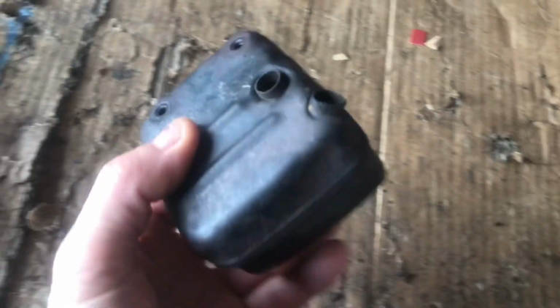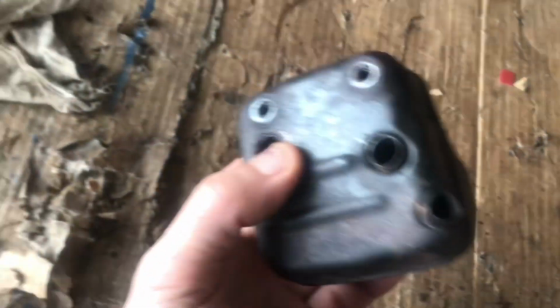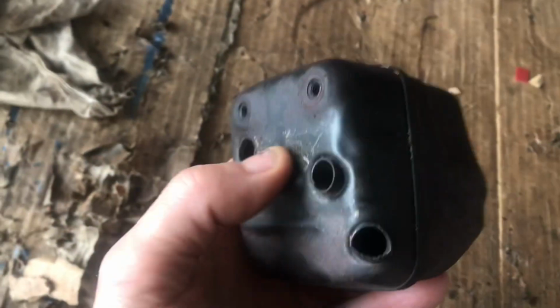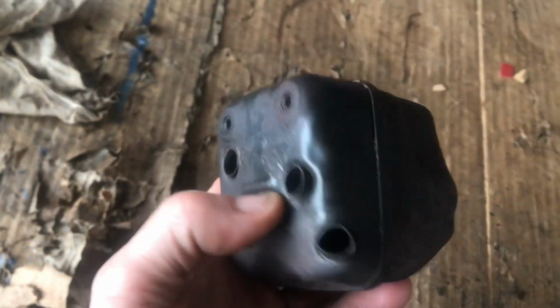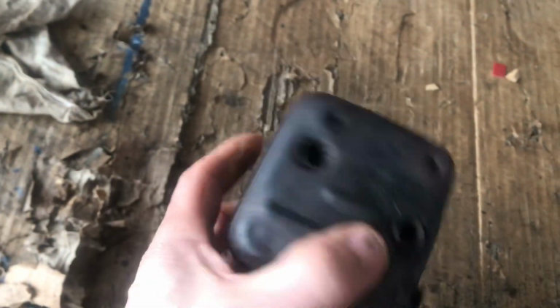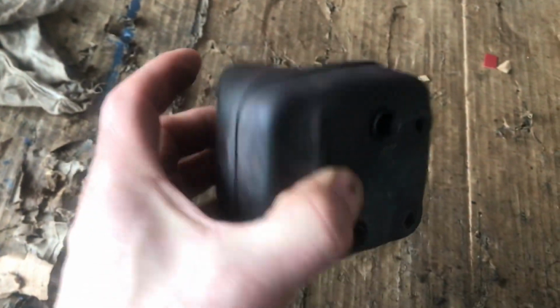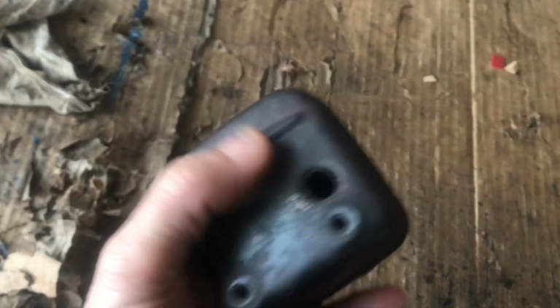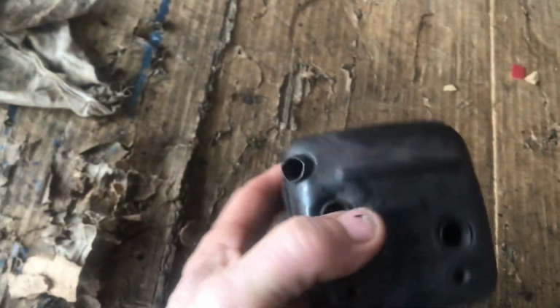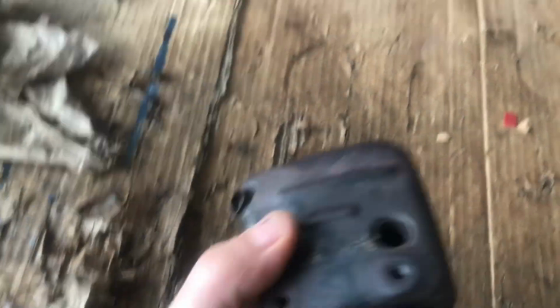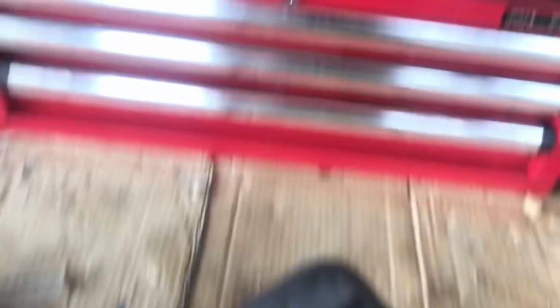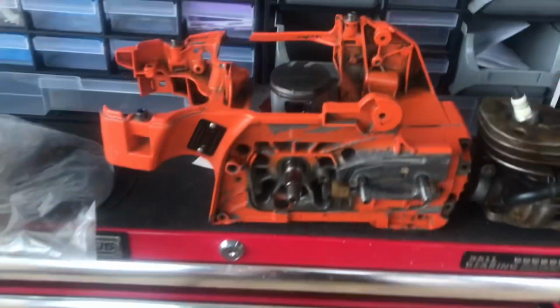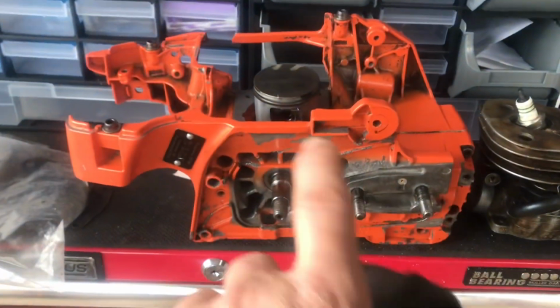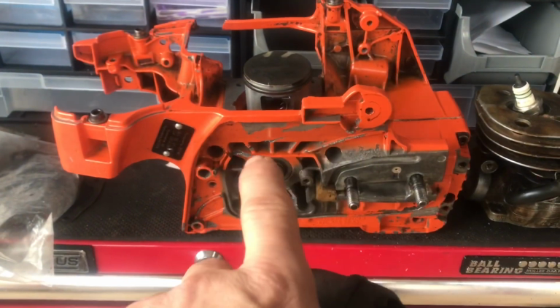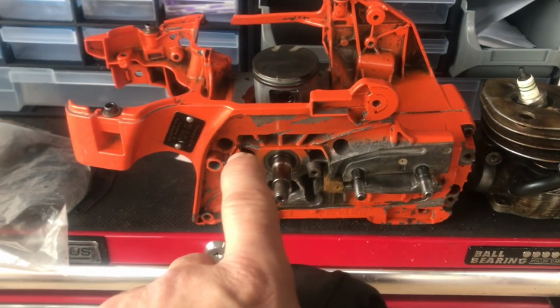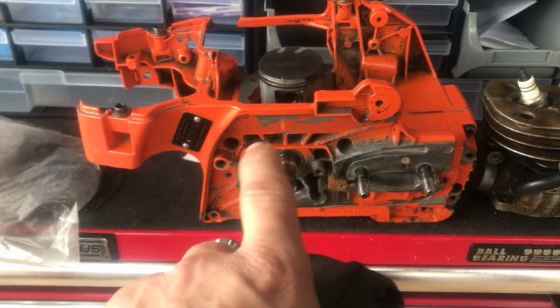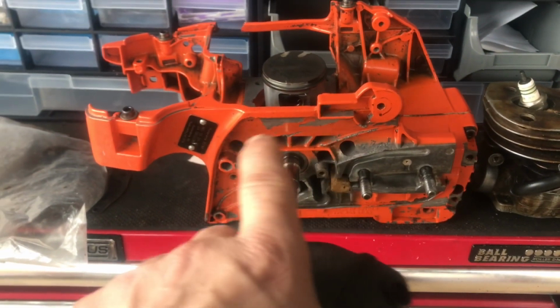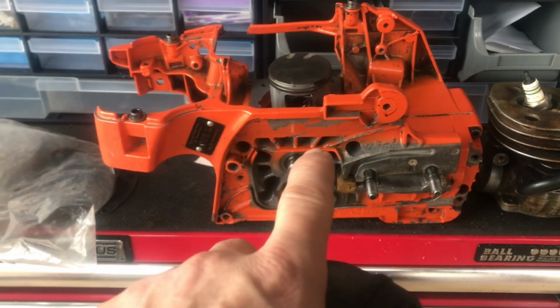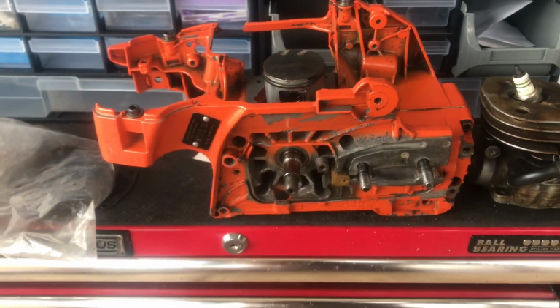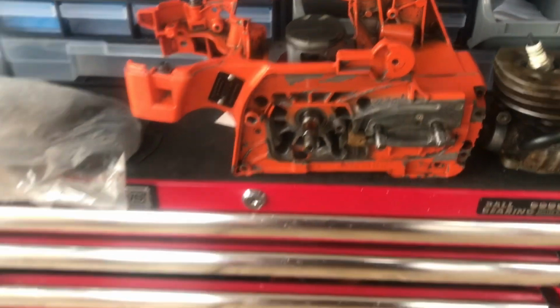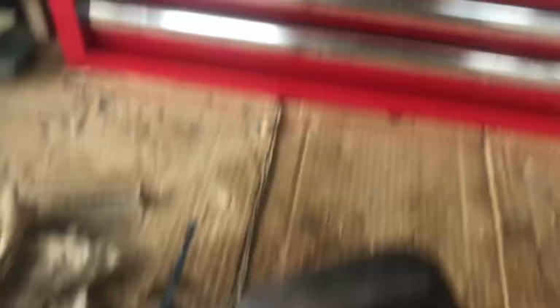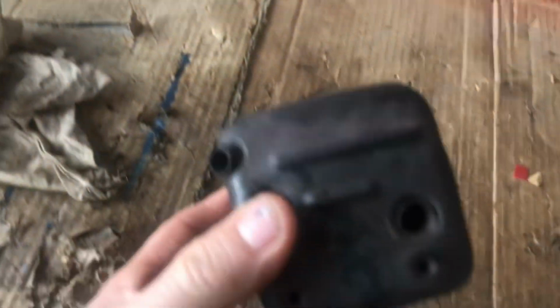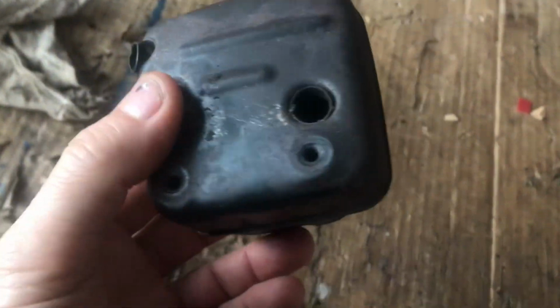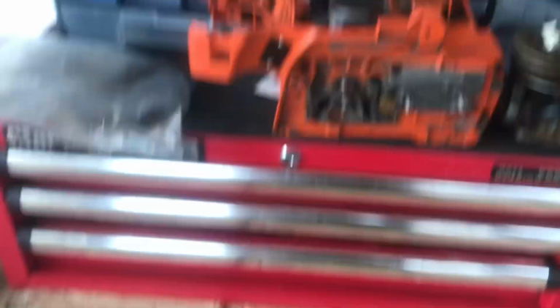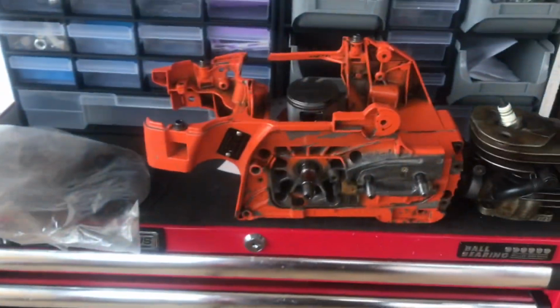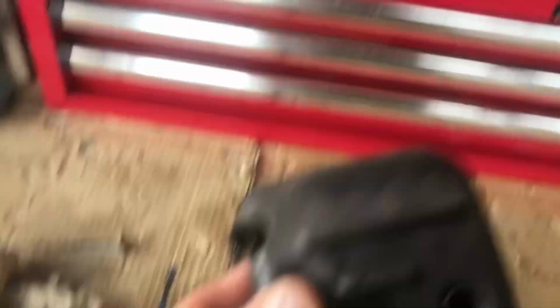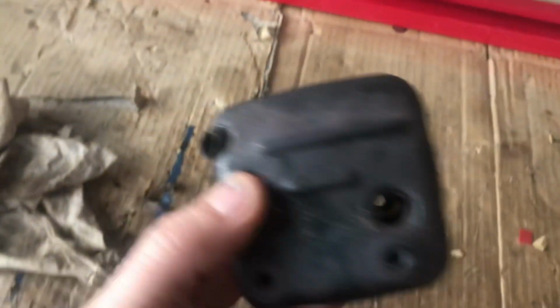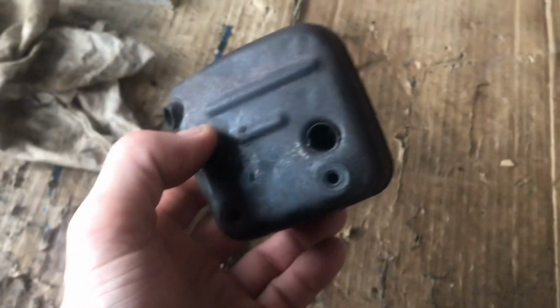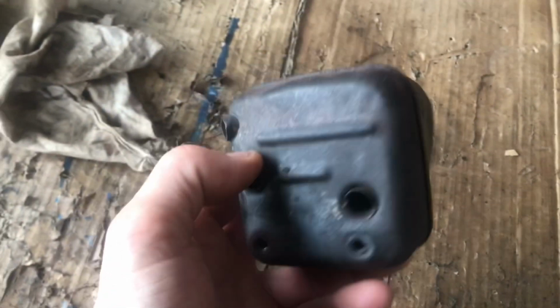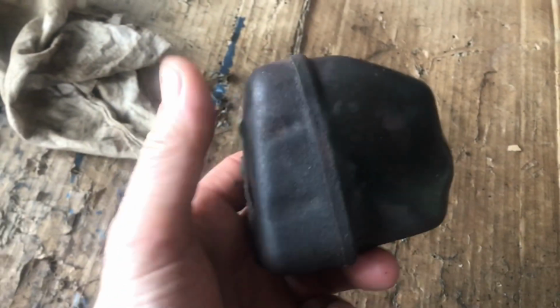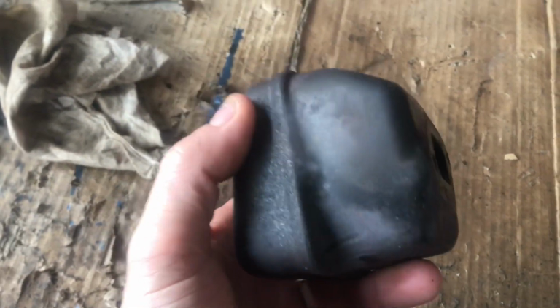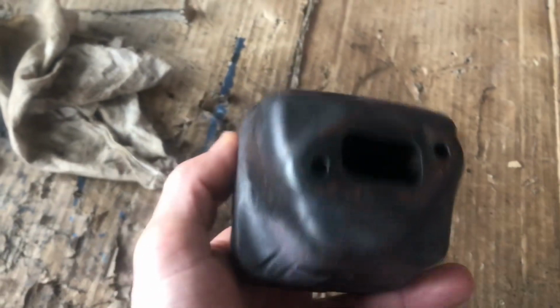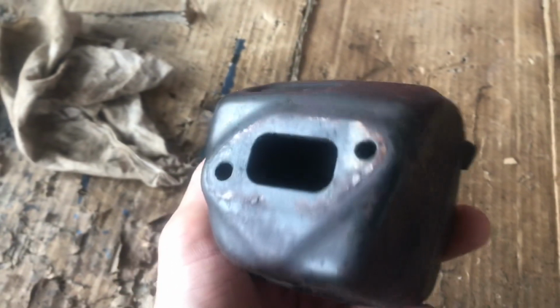Welcome to You Can Do It Again. So muffler mods - we're rebuilding a 357. I was going to do a 357 XP and I'm waiting for bits for that, so in the meantime I will do a muffler mod on this.